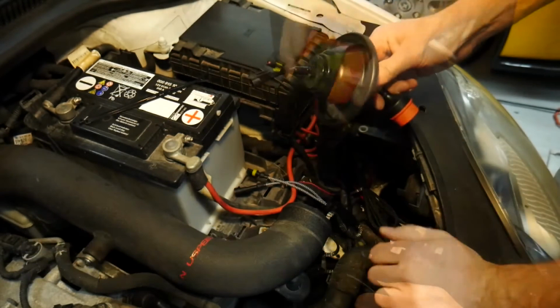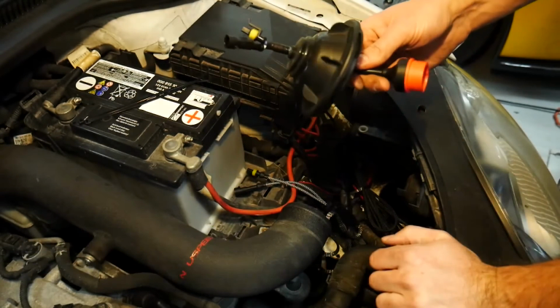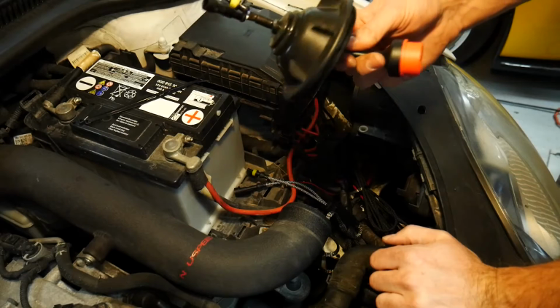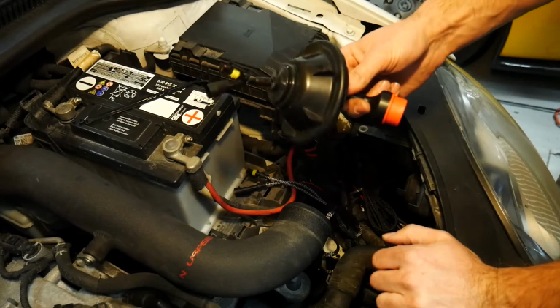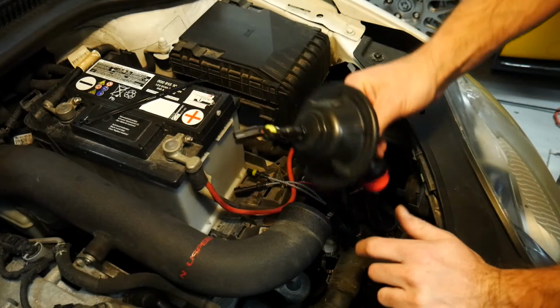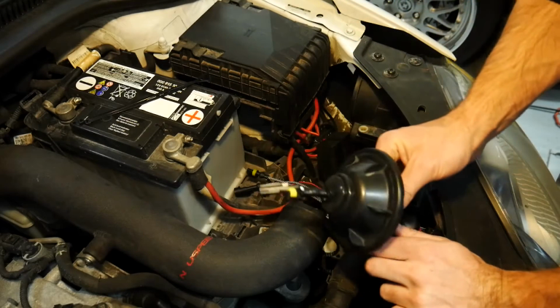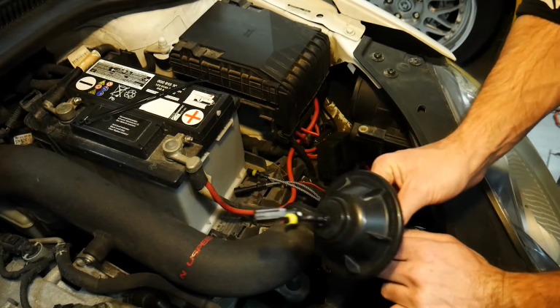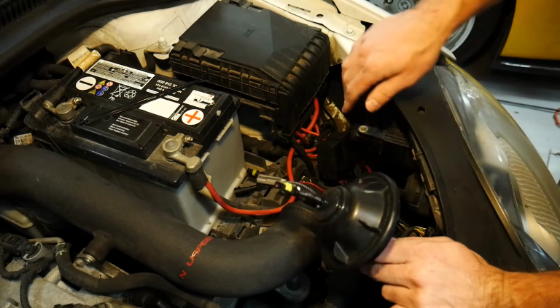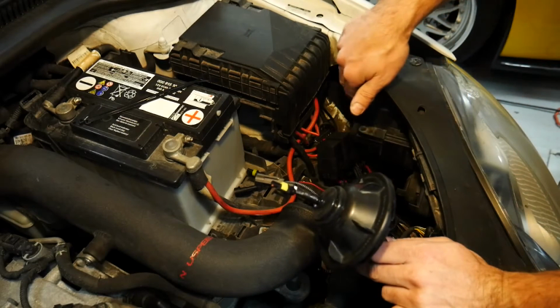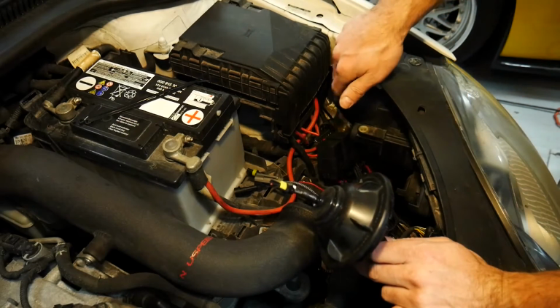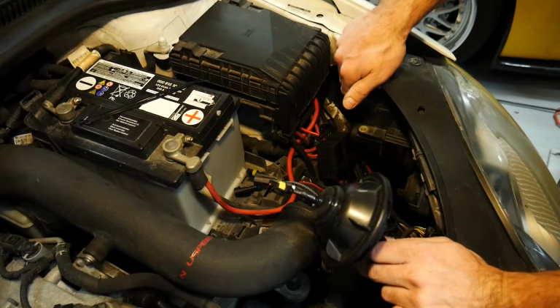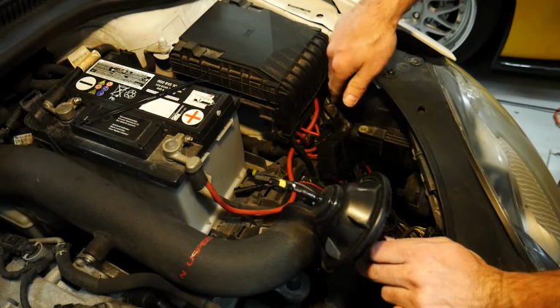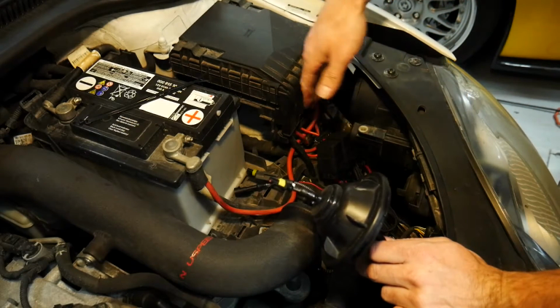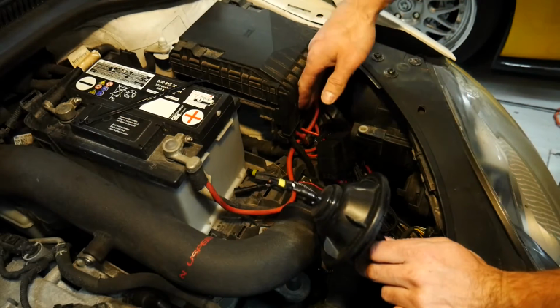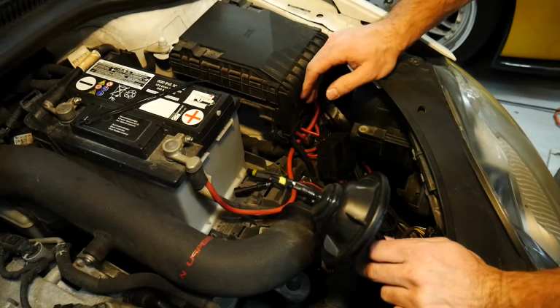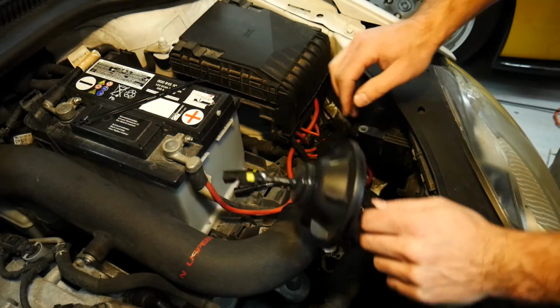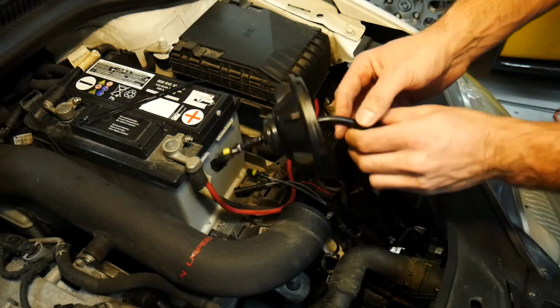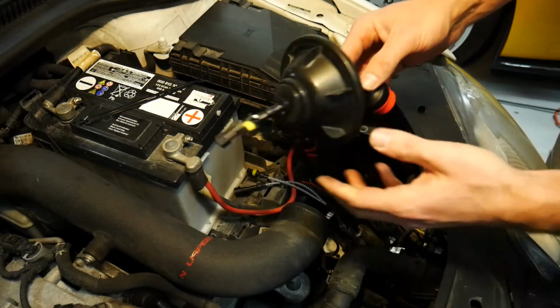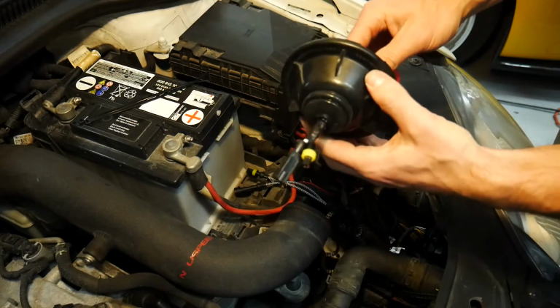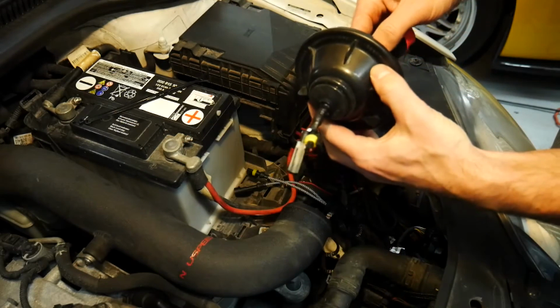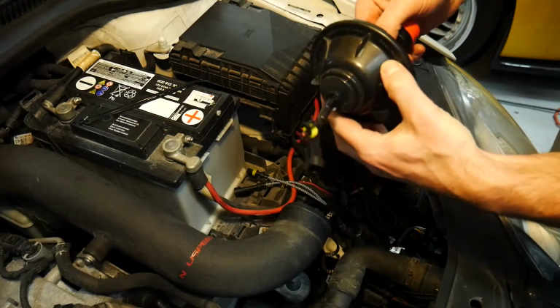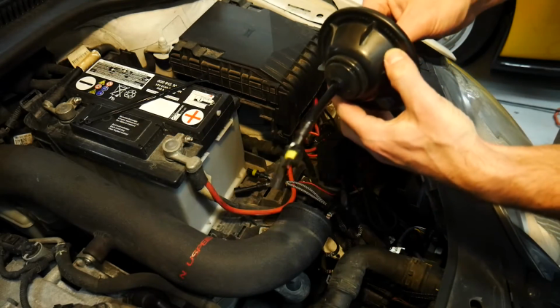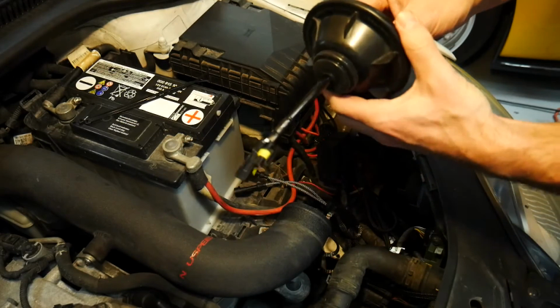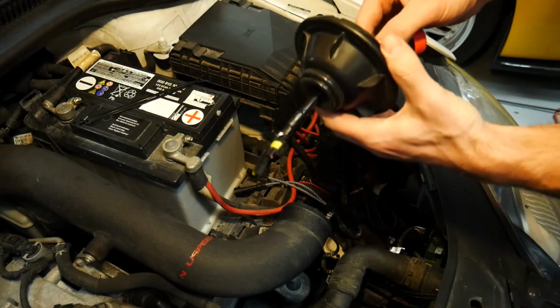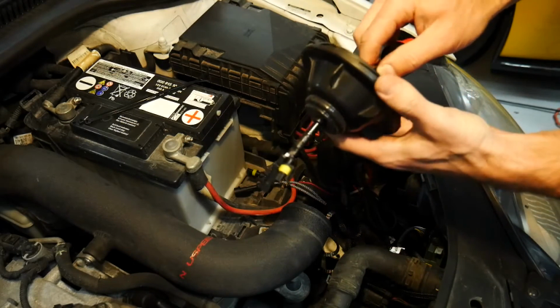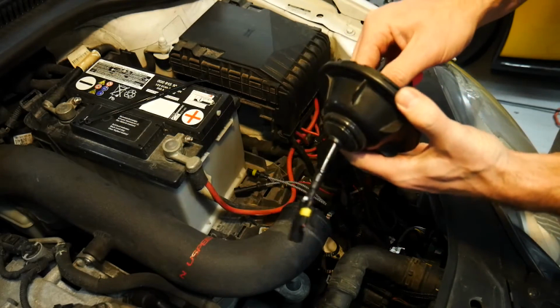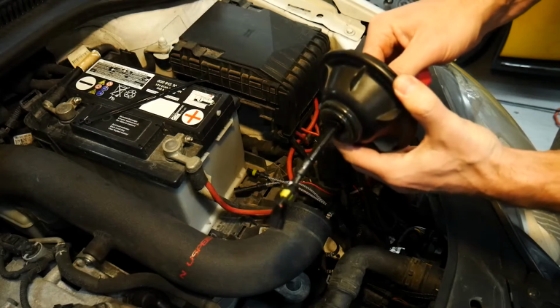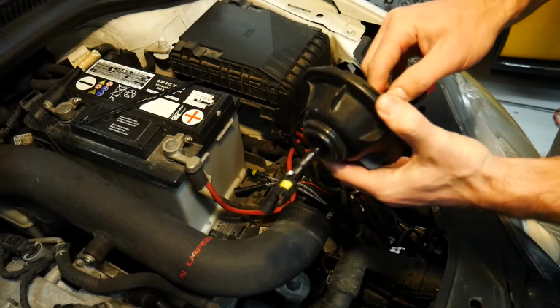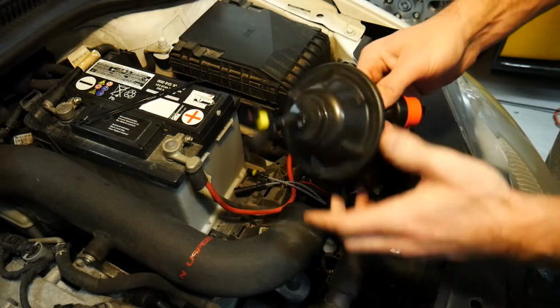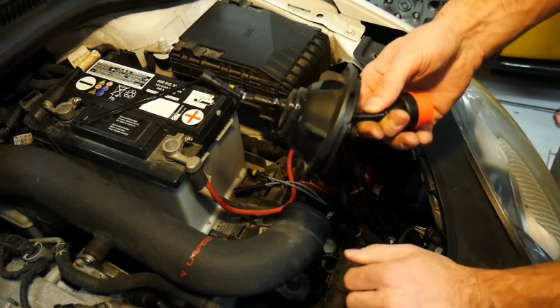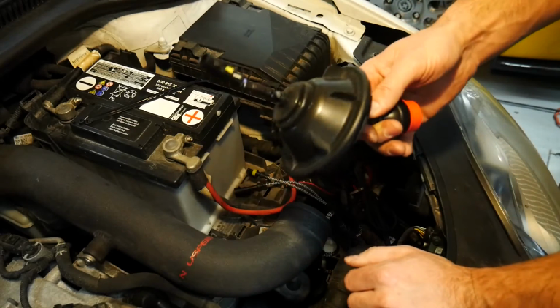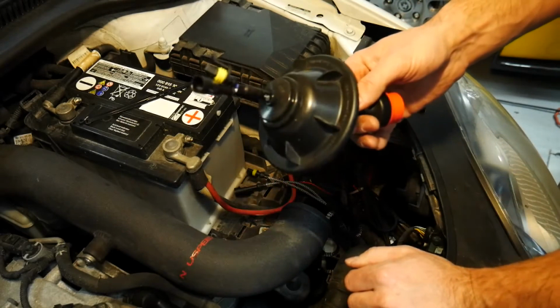Now it's time to install the adapter harness. I'm working with very little space here behind my headlight and in between my fuse box. One little tip here to make things easier is to ensure that your connector slides nice and easy in and out of the grommet.